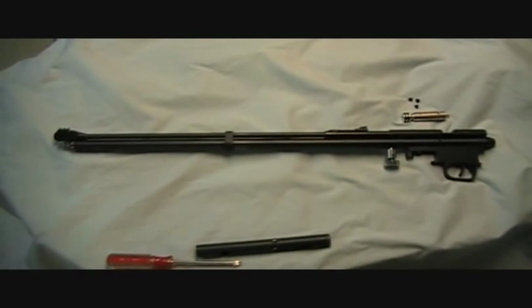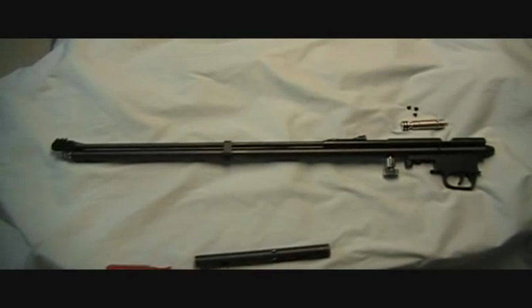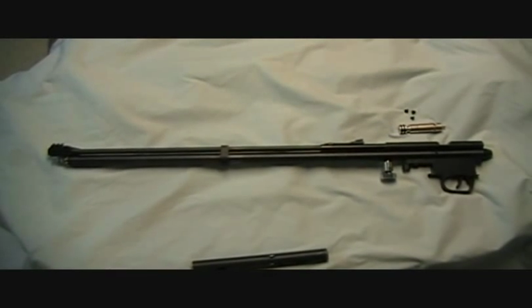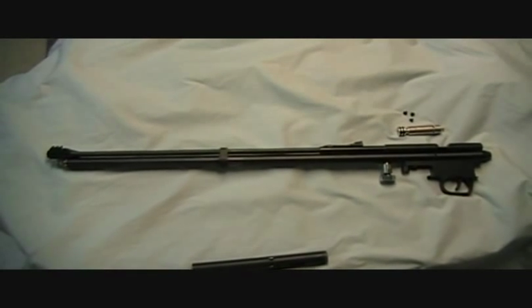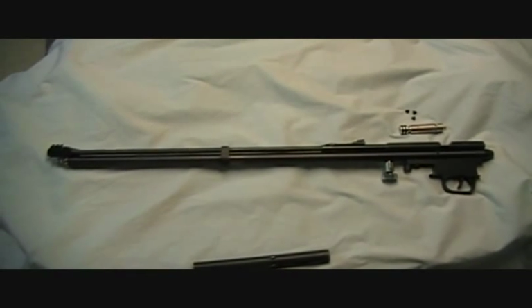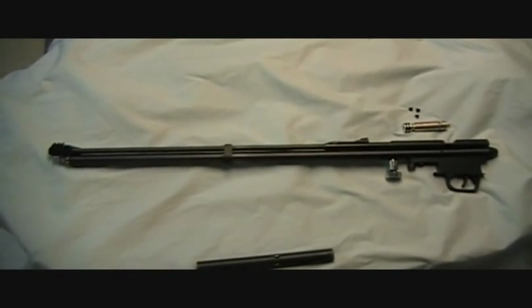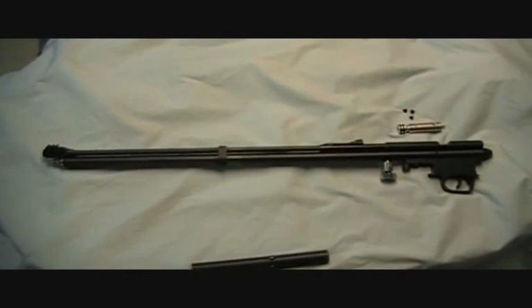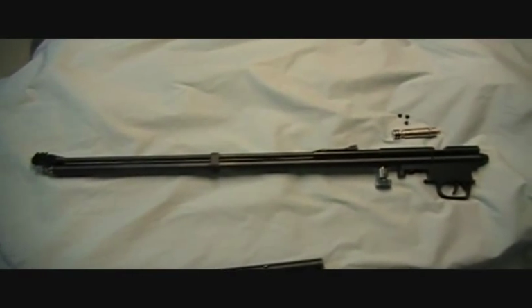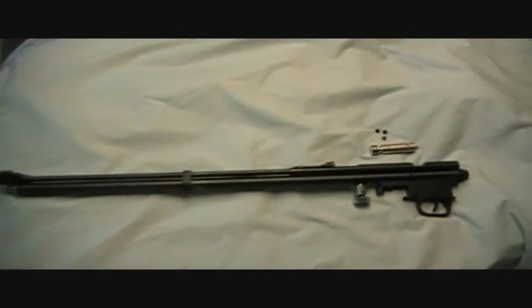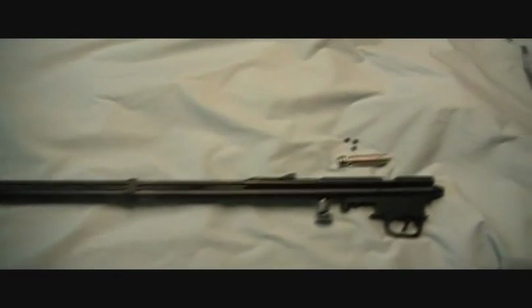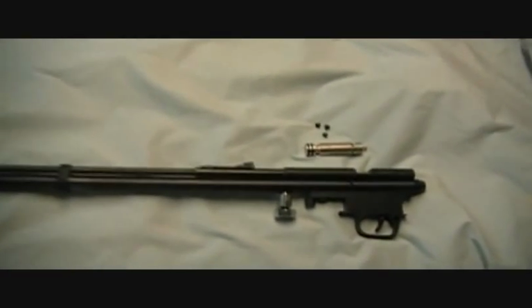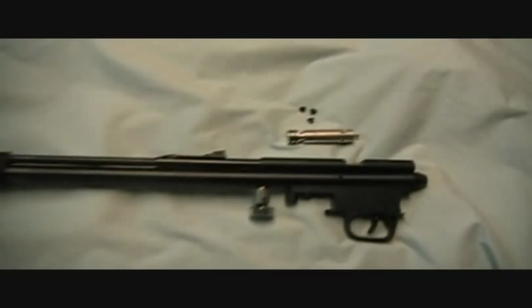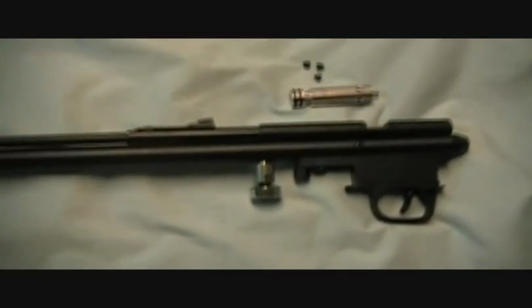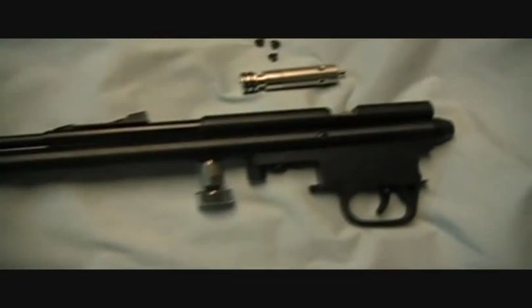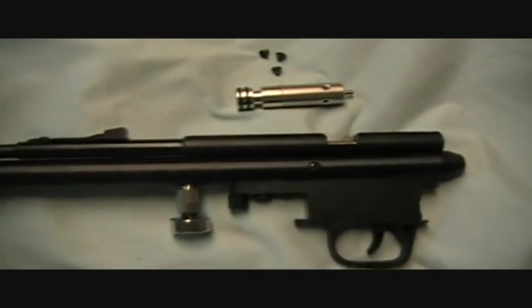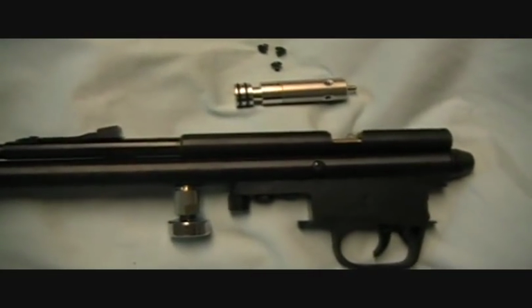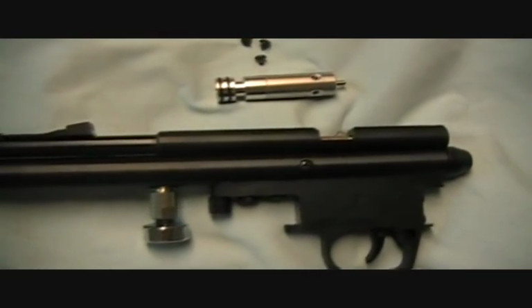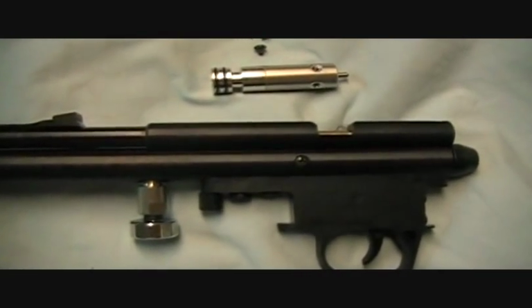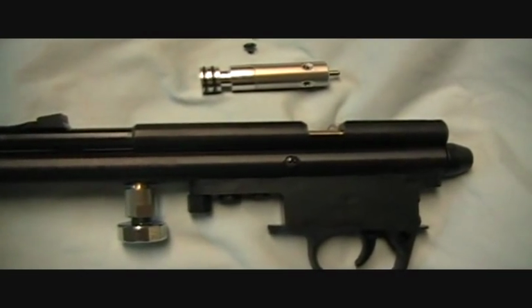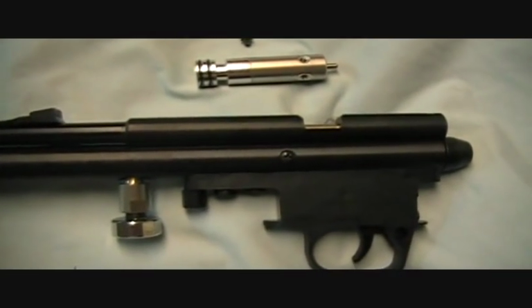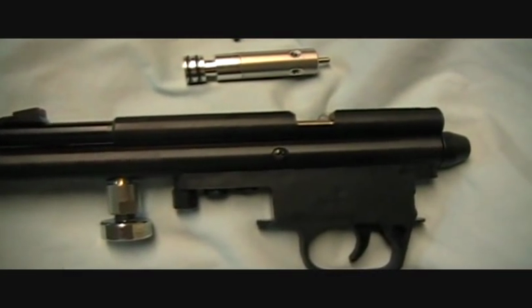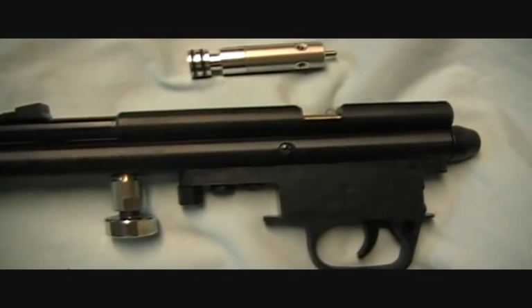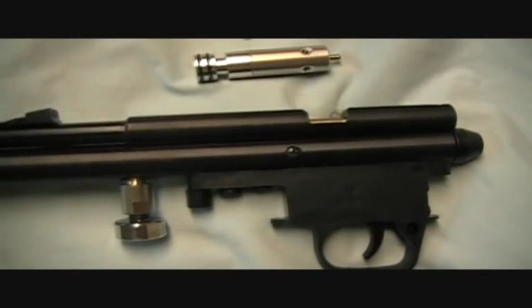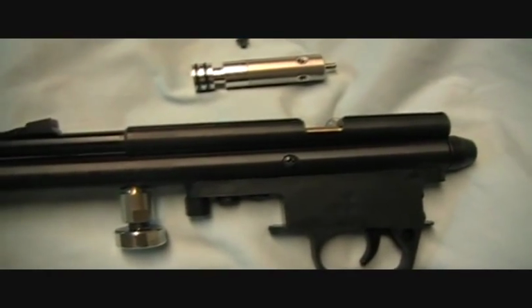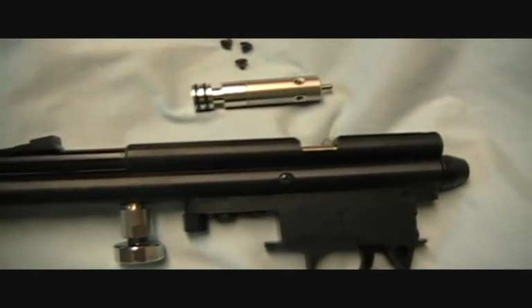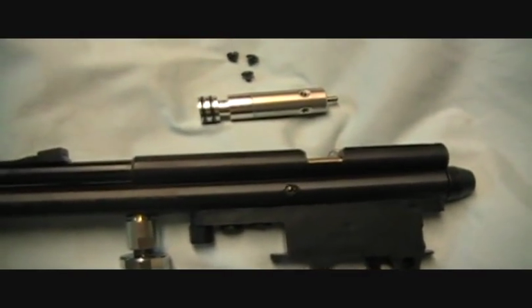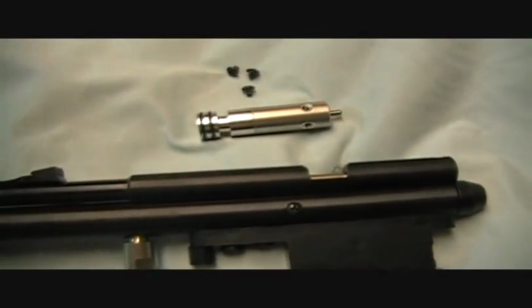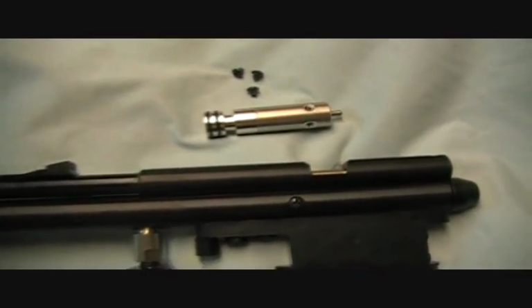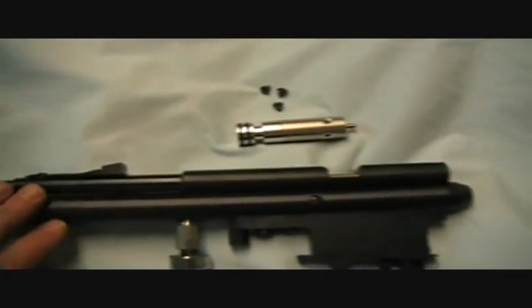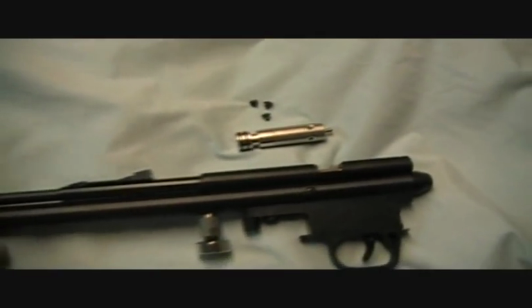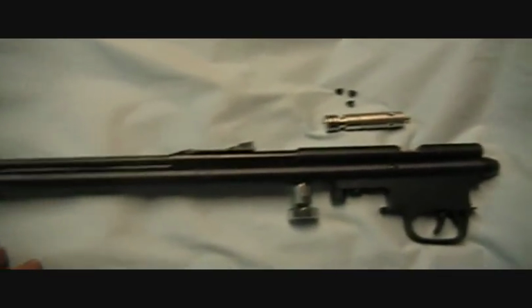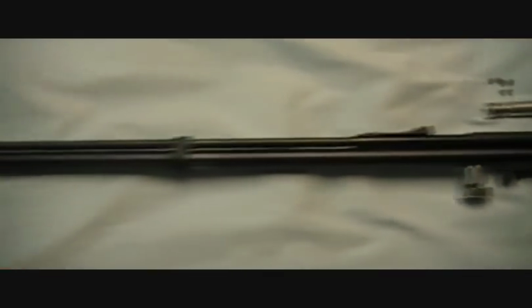Hello, everyone. This is Lloyd from the Airgun Lab. Today we're going to be looking at a fairly common method of securing the valve inside the air tube of an air gun. This gun just happens to be a Discovery.